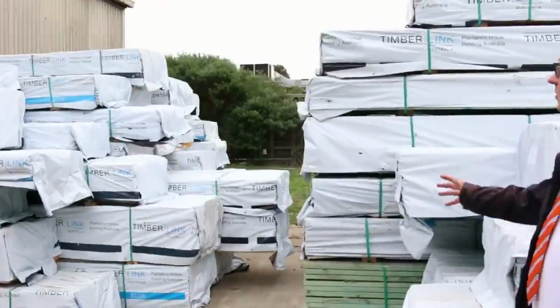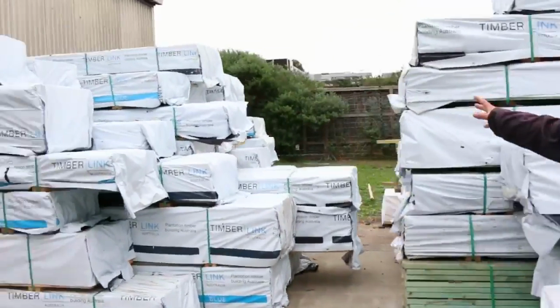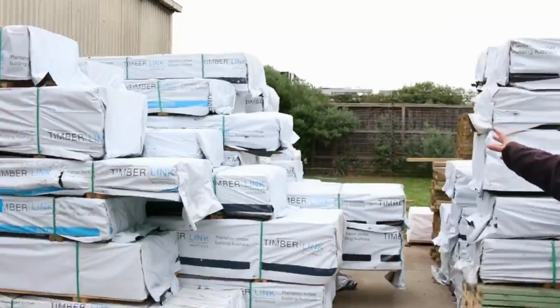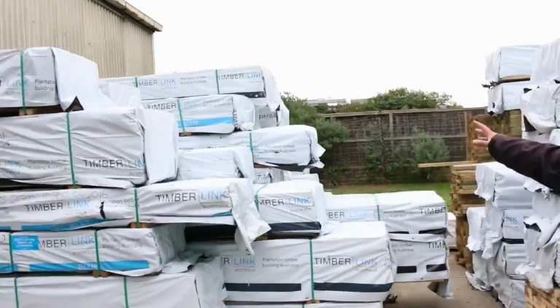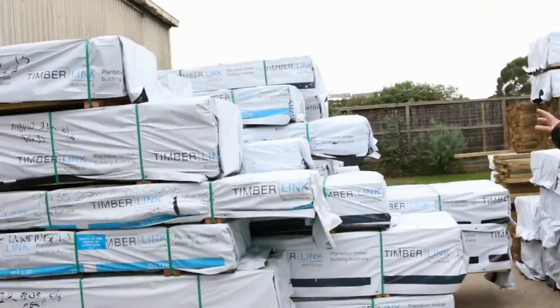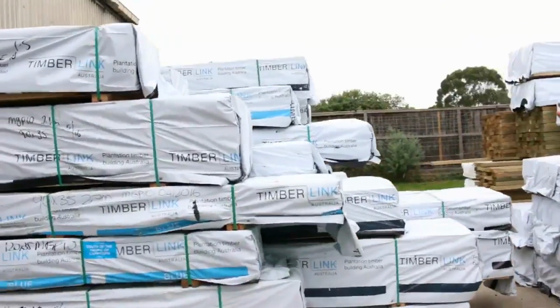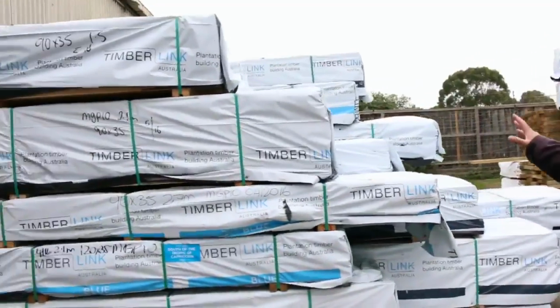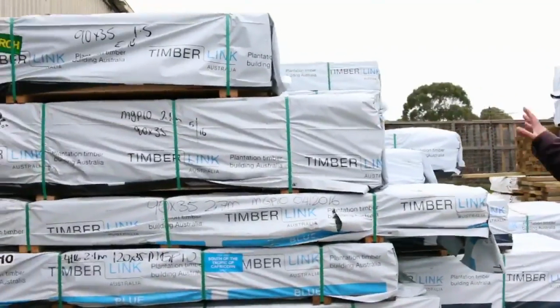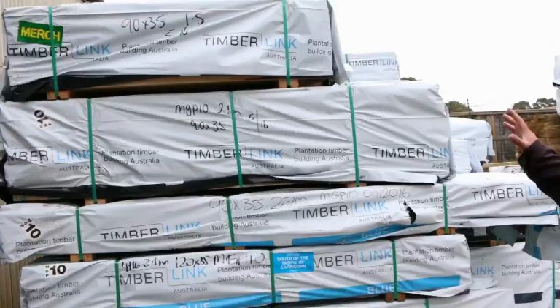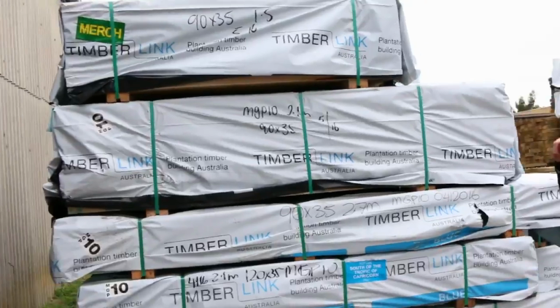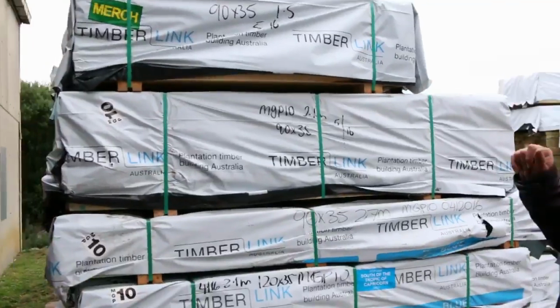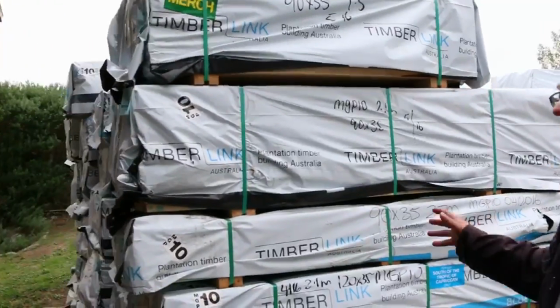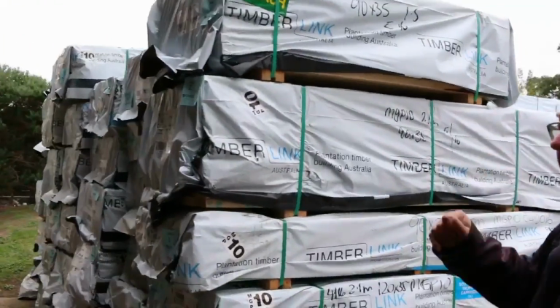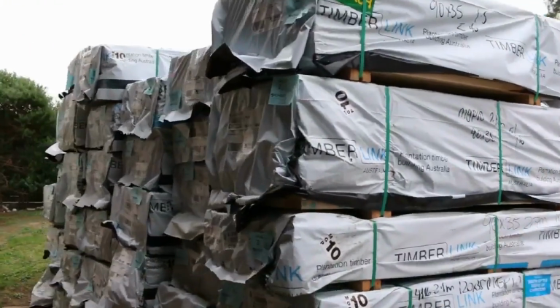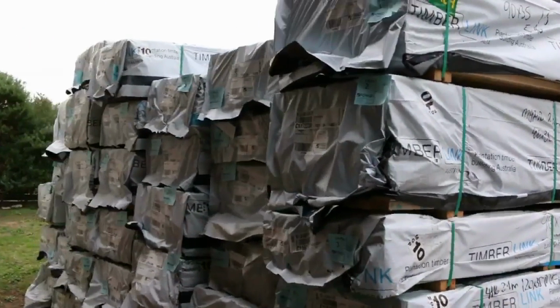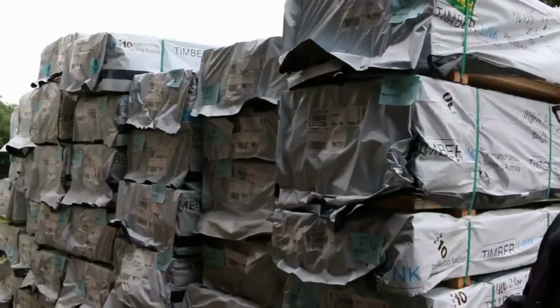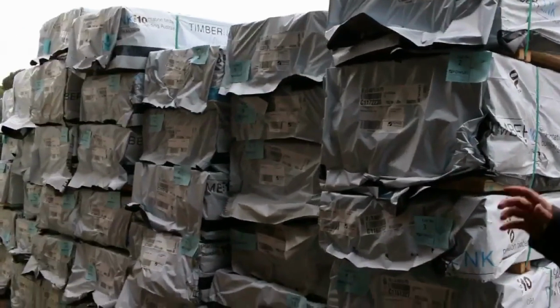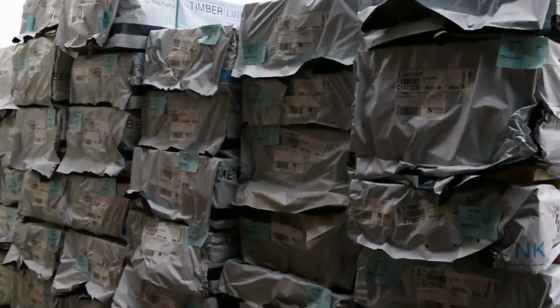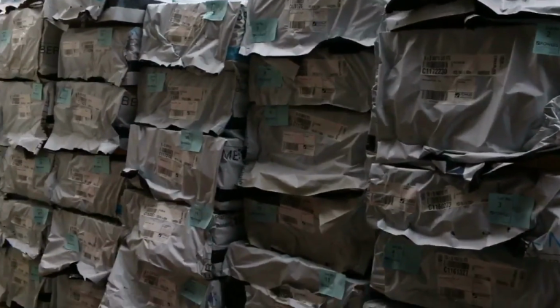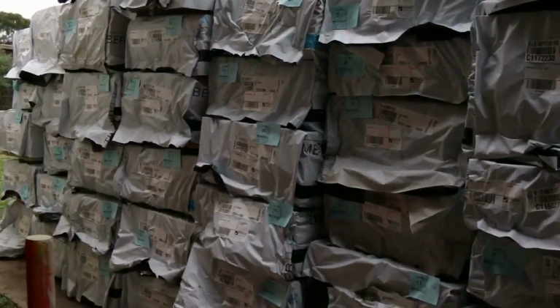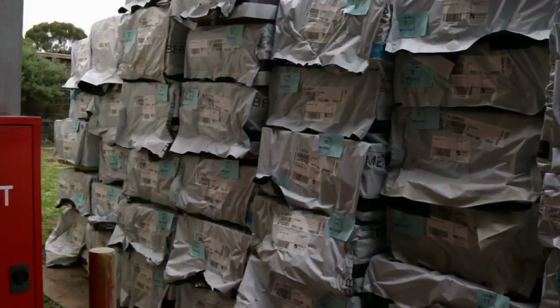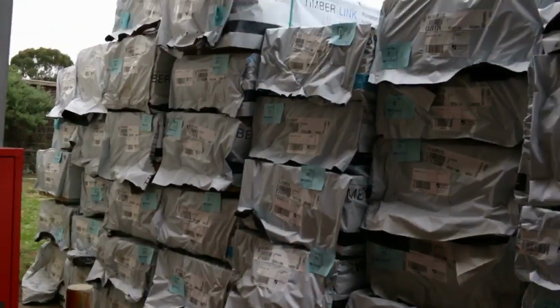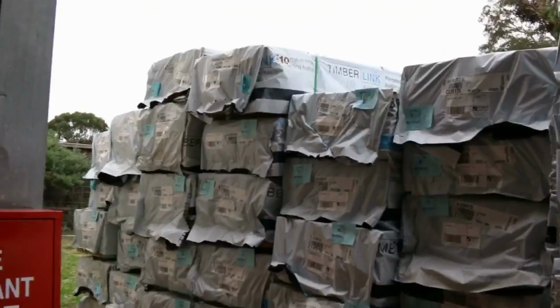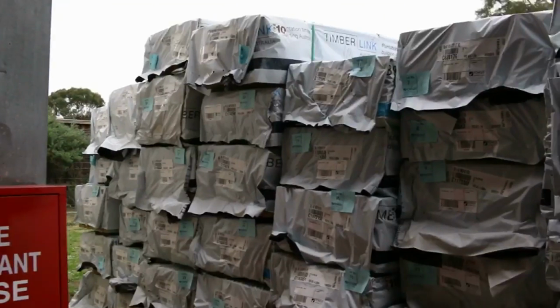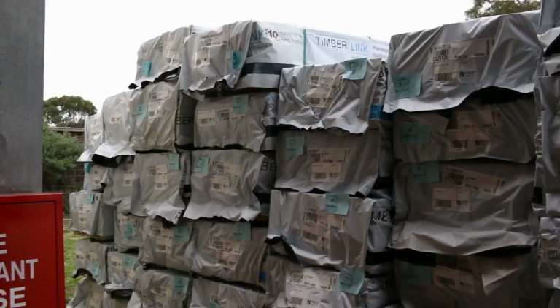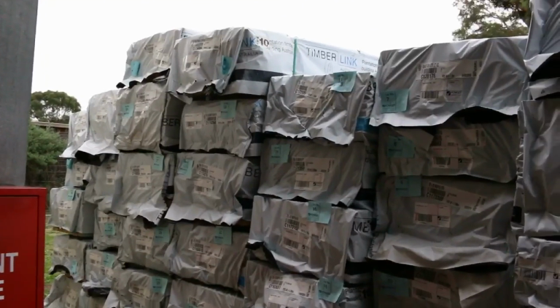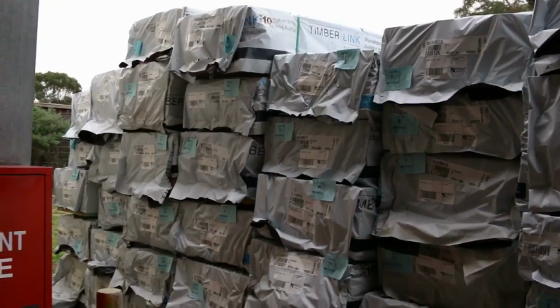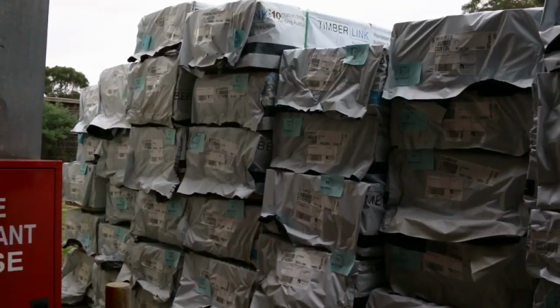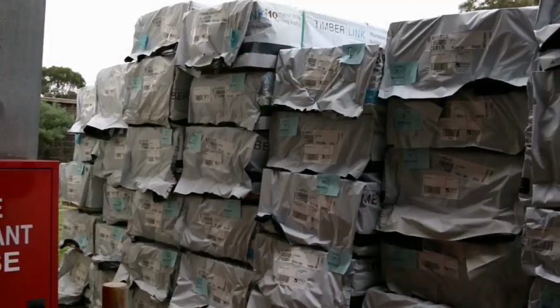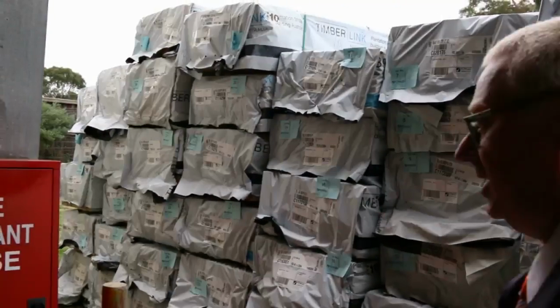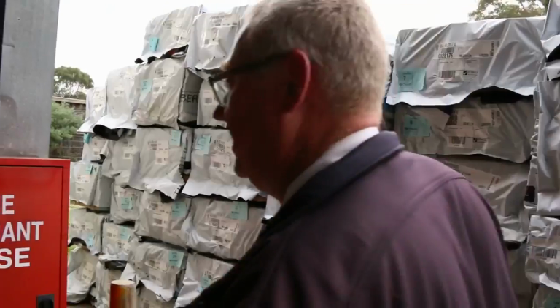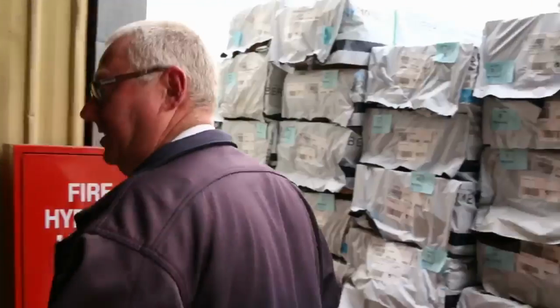Here's where we start the auction tomorrow. As you can see, we have mountains of framing pine. Do not miss out on this opportunity — it's very rare that we get so much of this stock. Make sure you're in tomorrow, and it starts off right here.